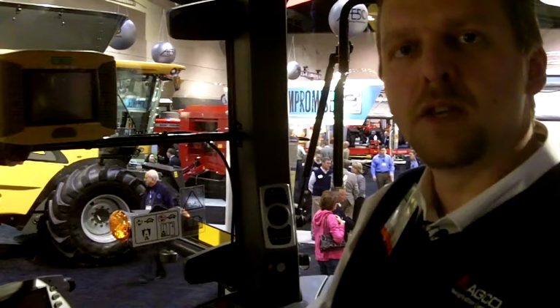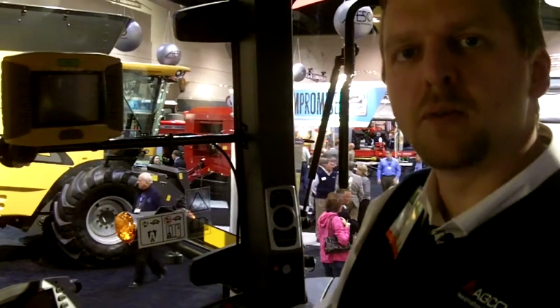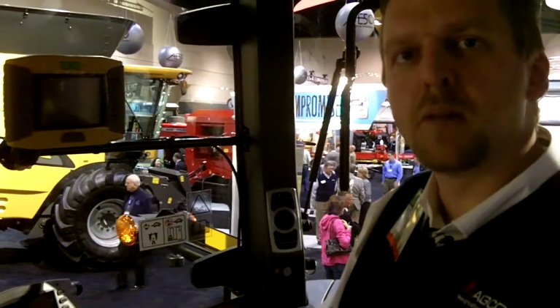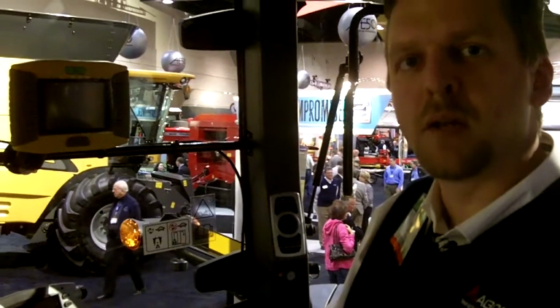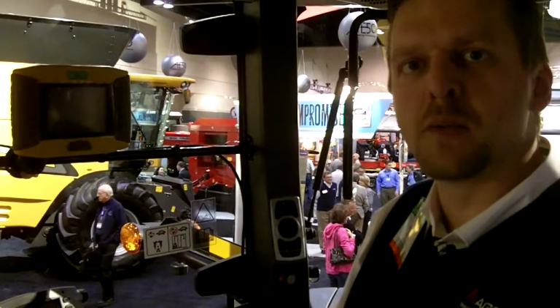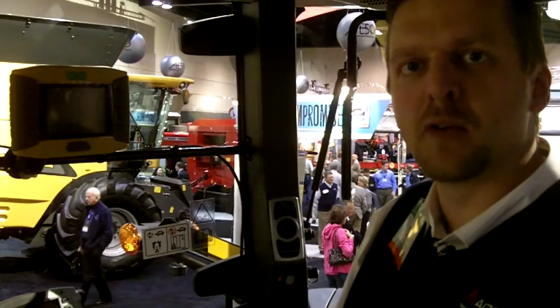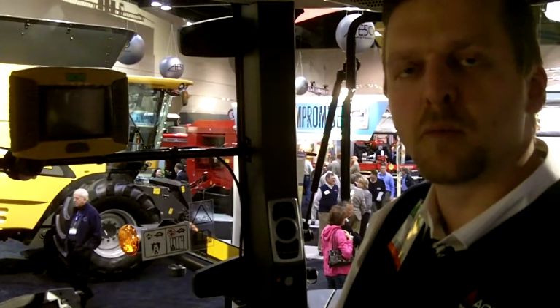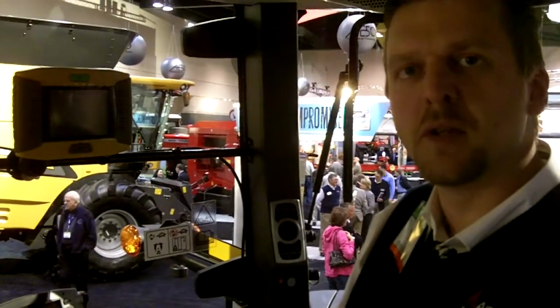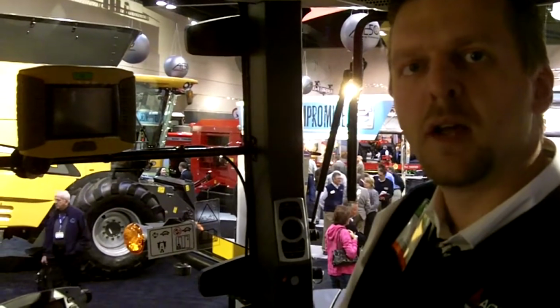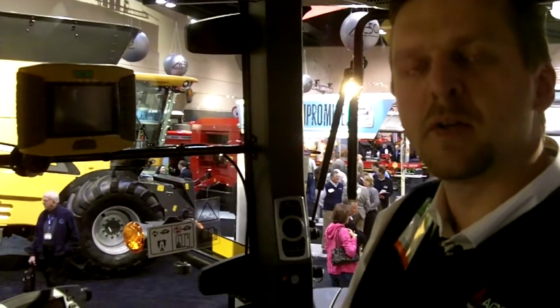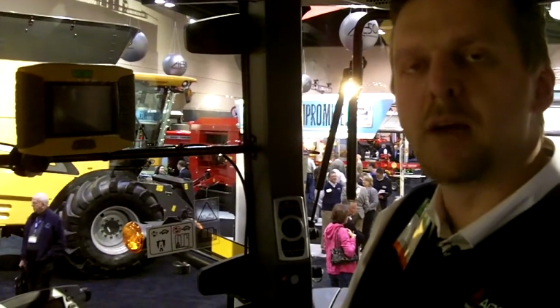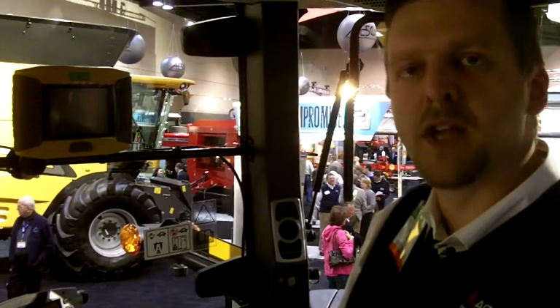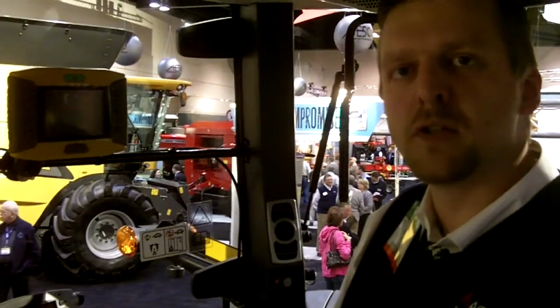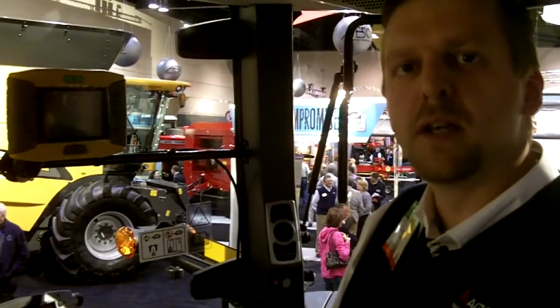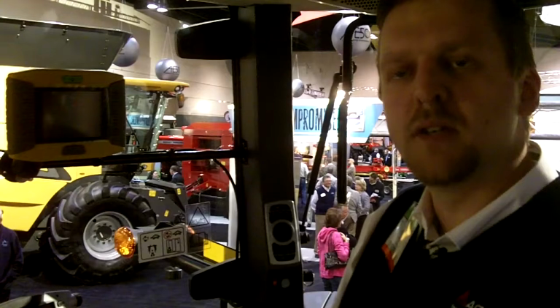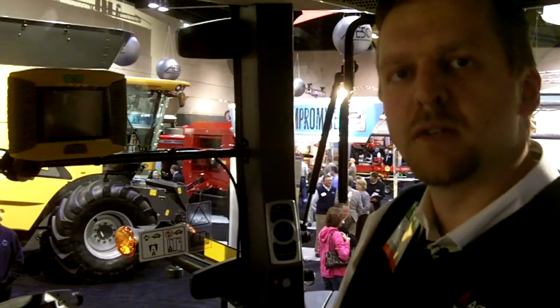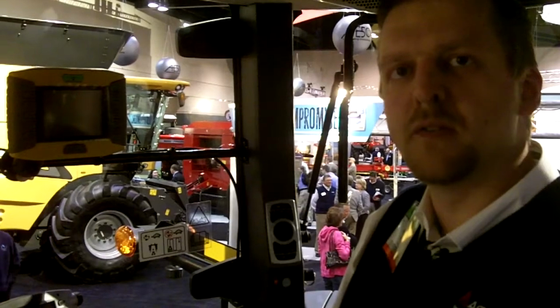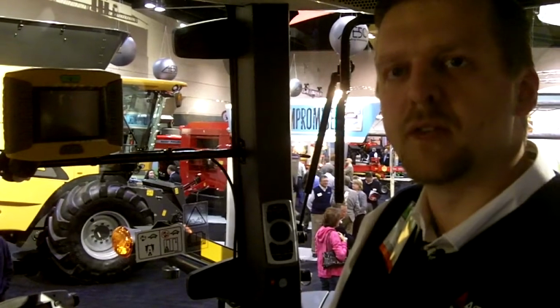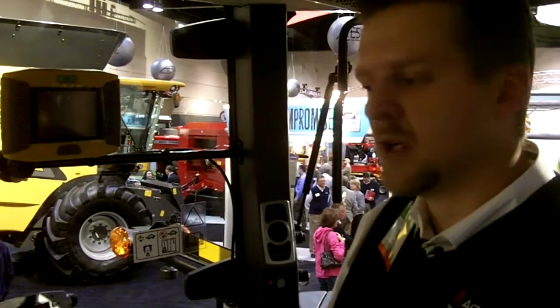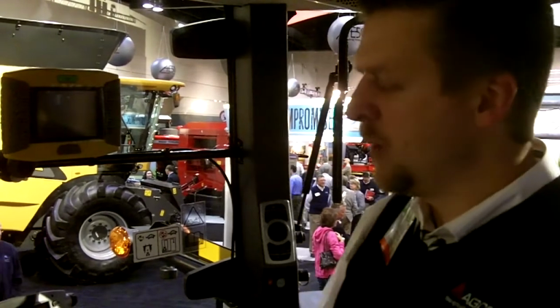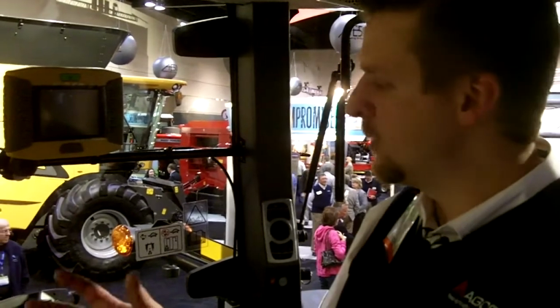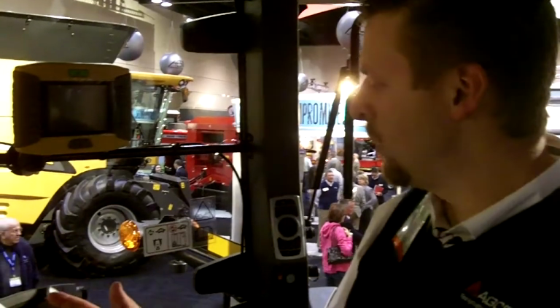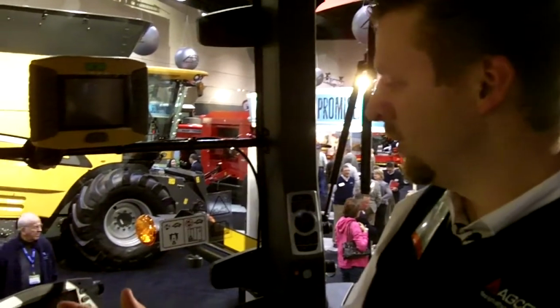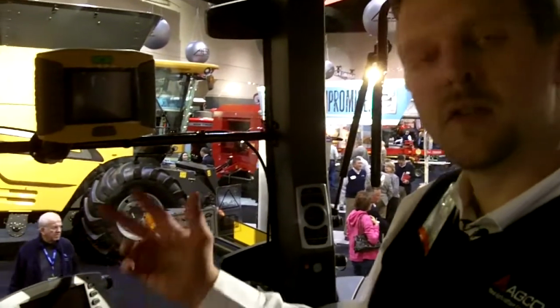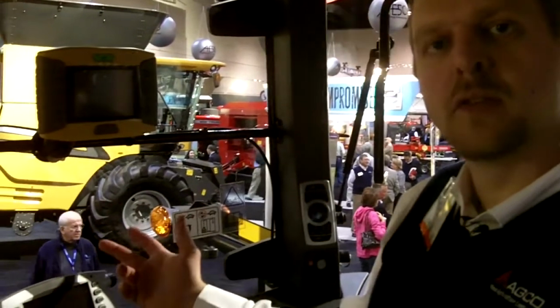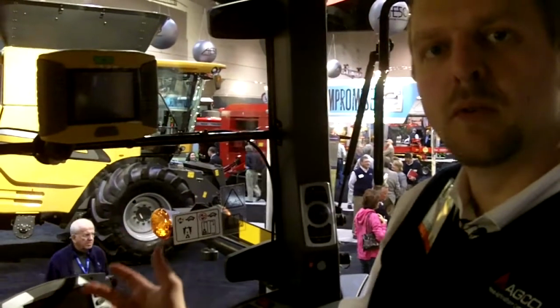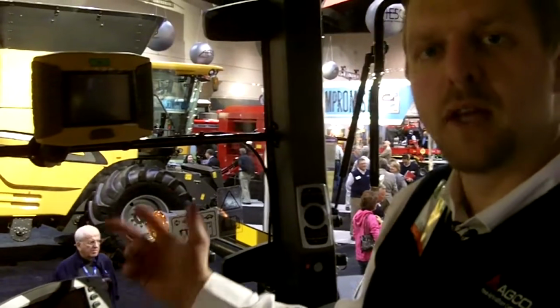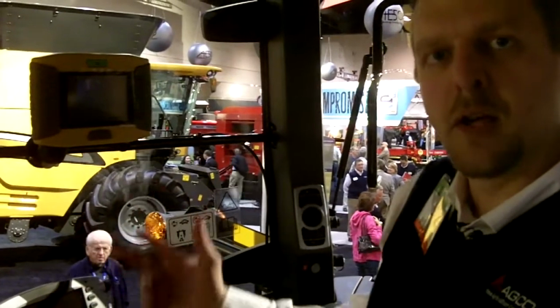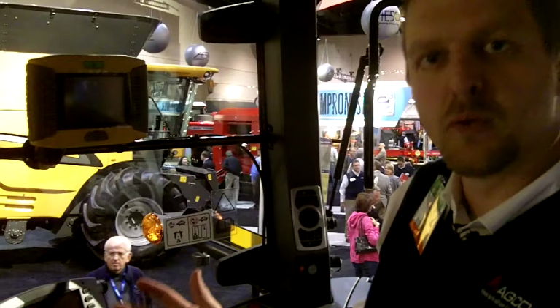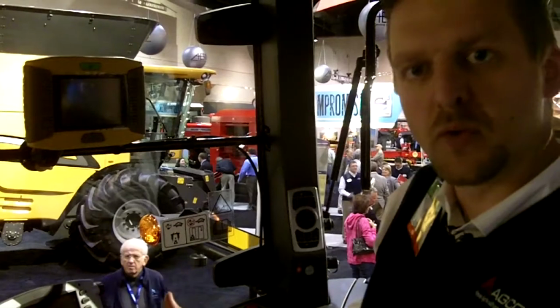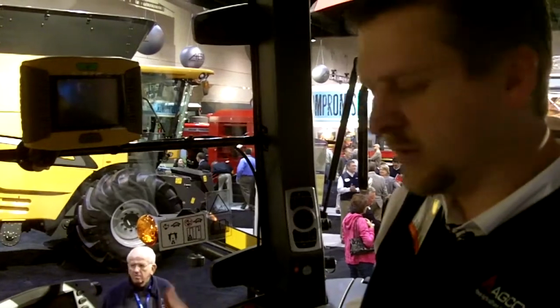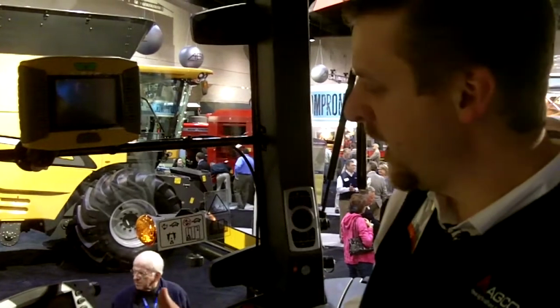I'm Jason Holt, Product Marketing Manager with Agco Corporation, and I'm here in the cab of a Challenger MD655C. I wanted to spend a moment with you and show you some of the new and ergonomic controls in this new cab.